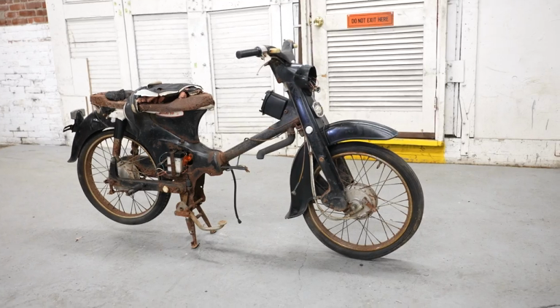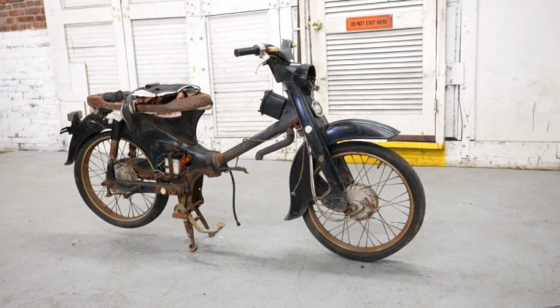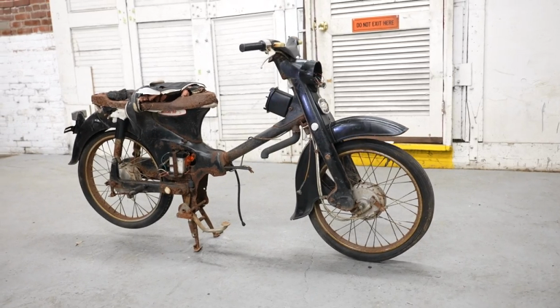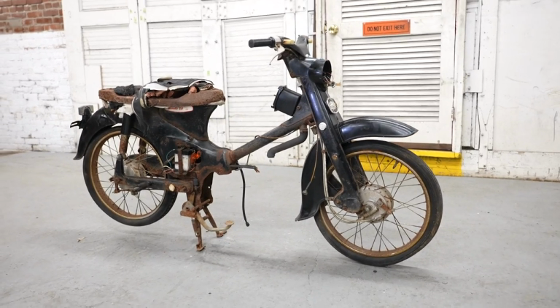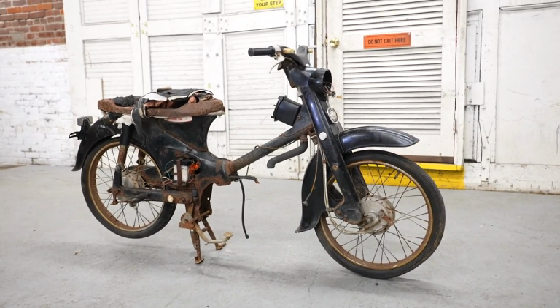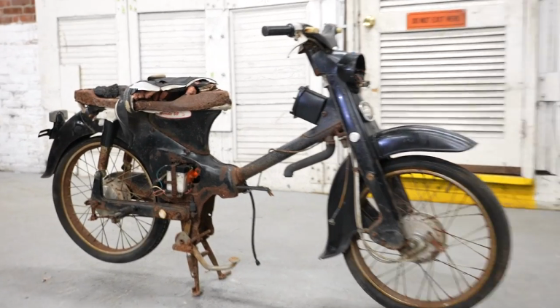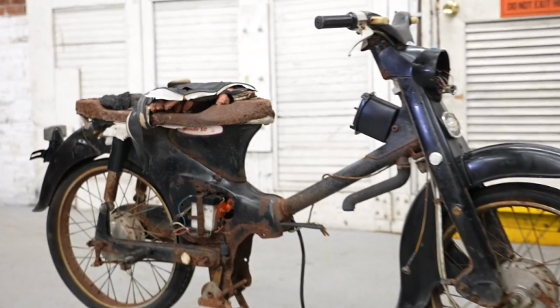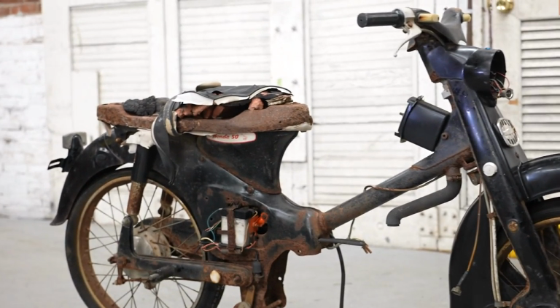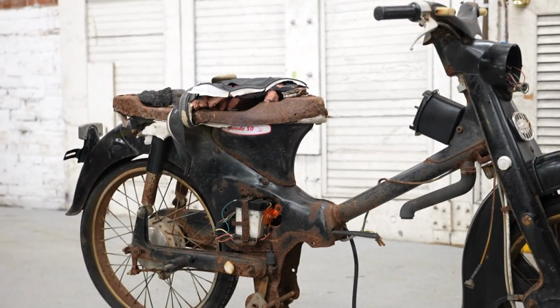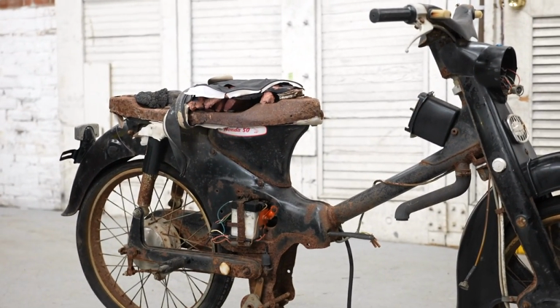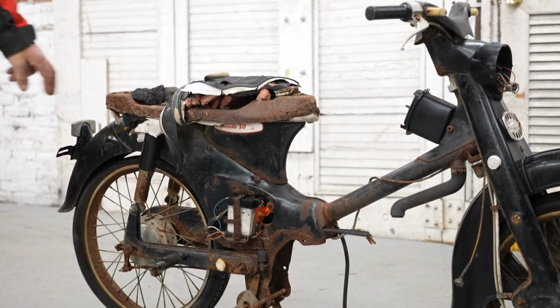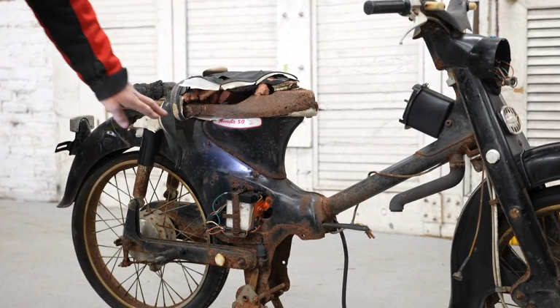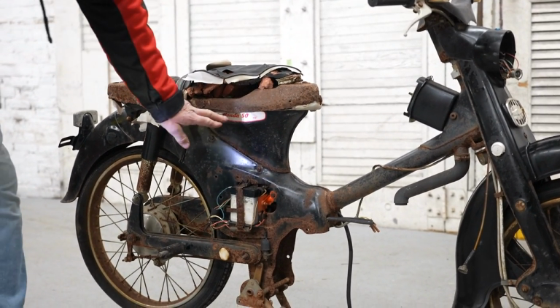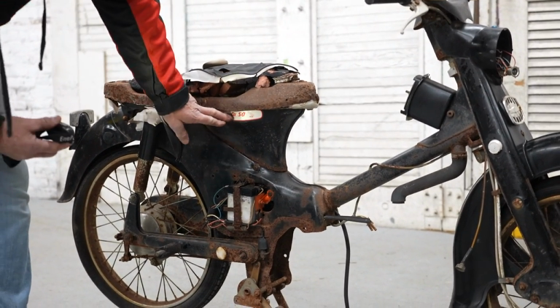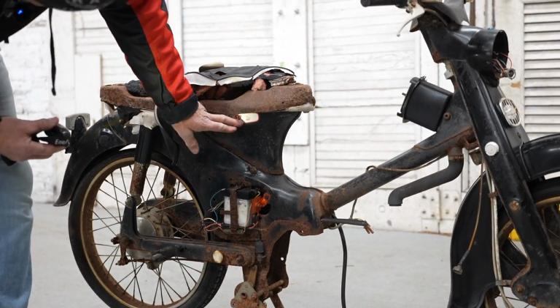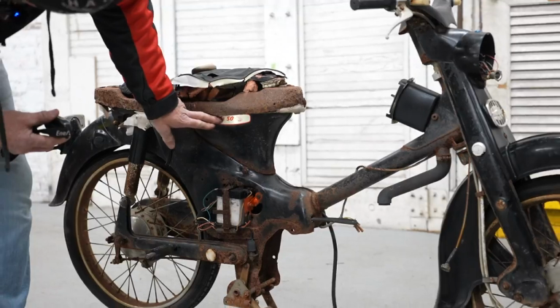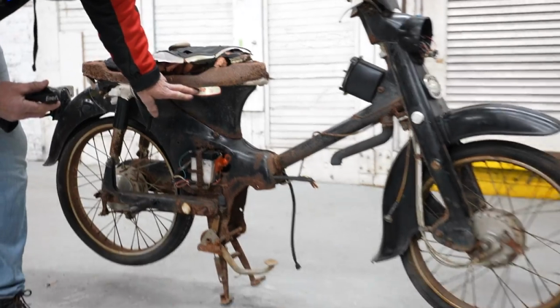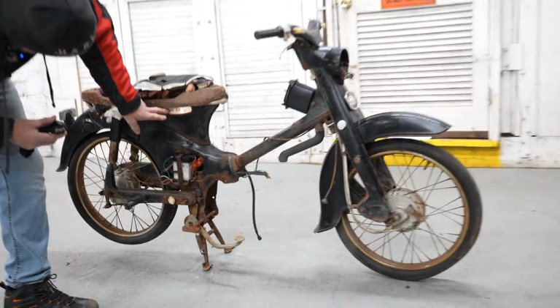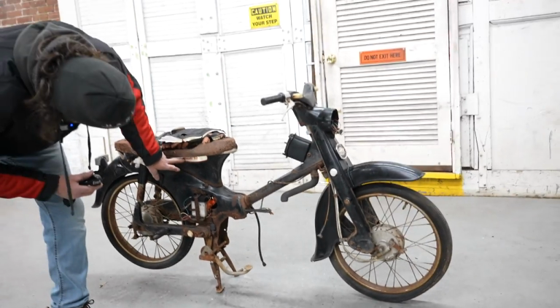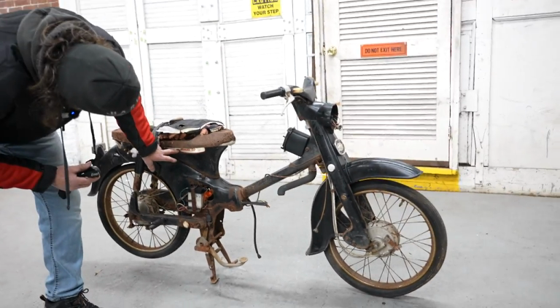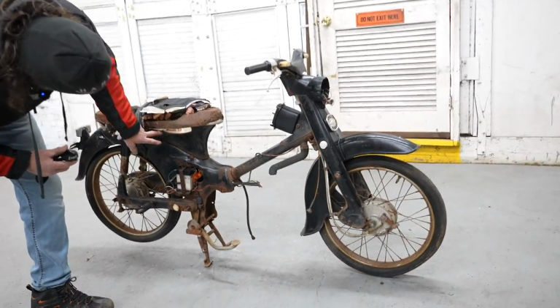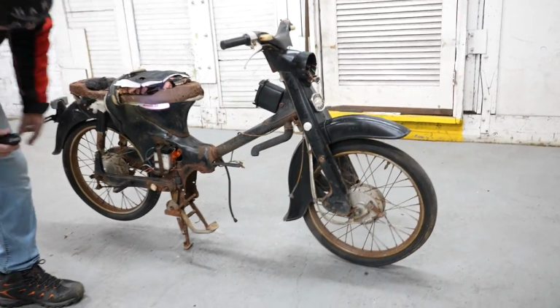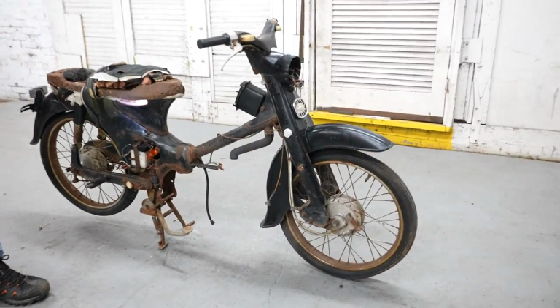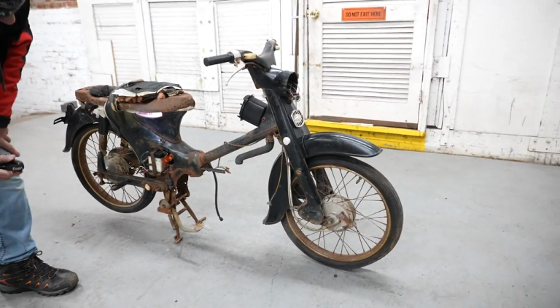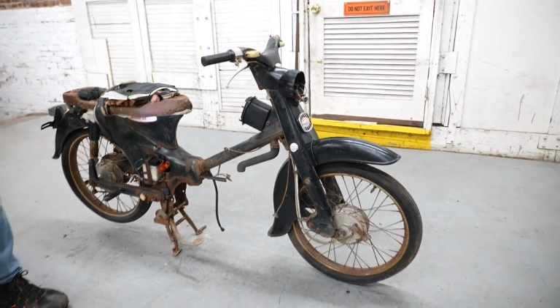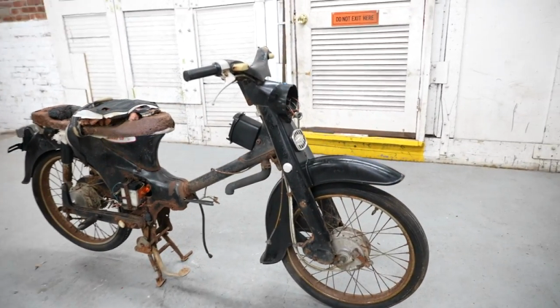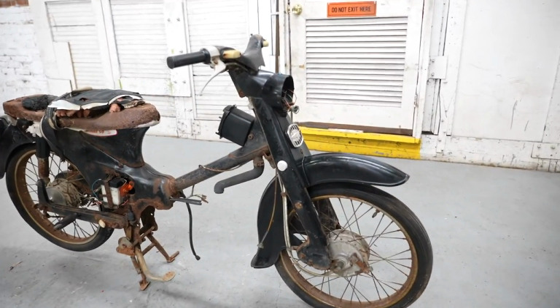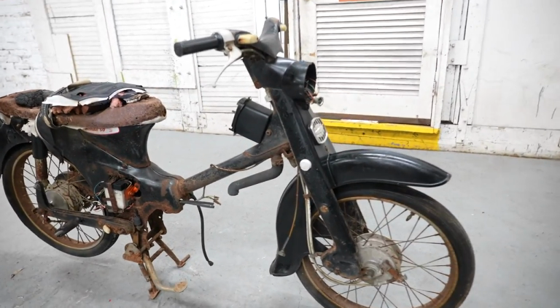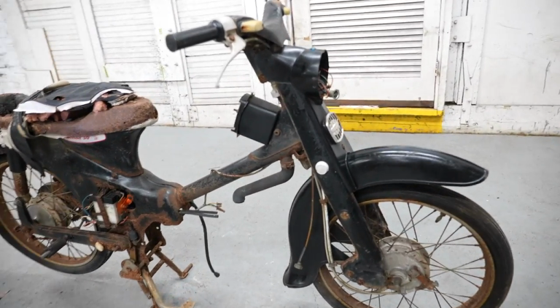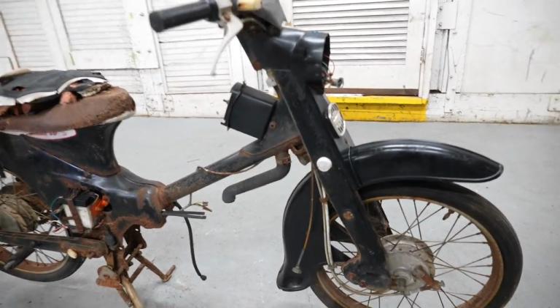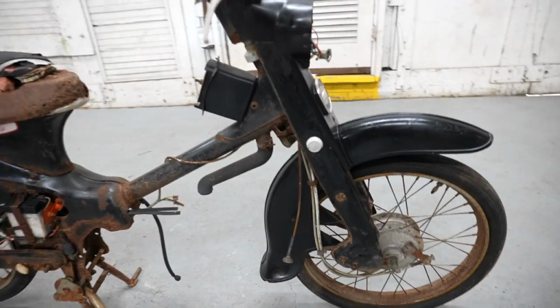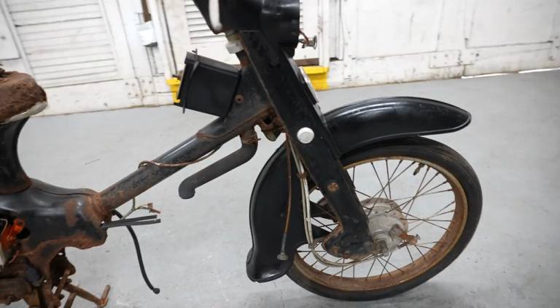Guys, this may look a little rough around the edges, but look, check it out — Honda 50. More of these were made than any other motorcycle, I think, in the history of motorcycling. So there's tons of parts available.